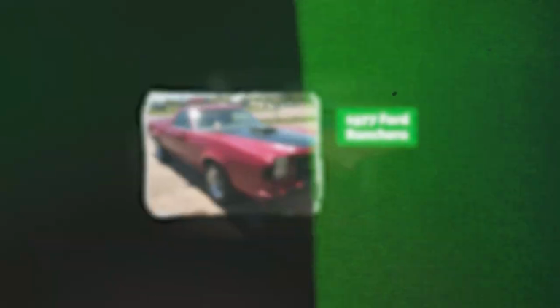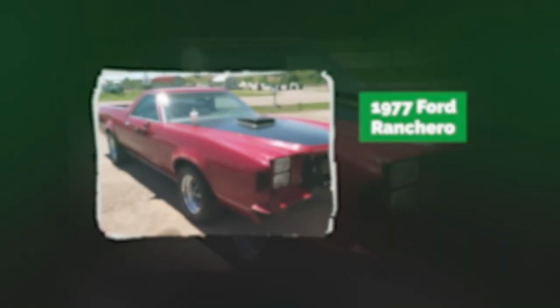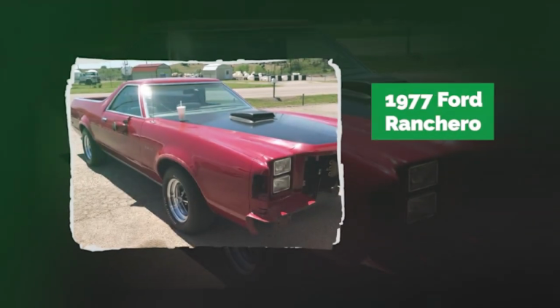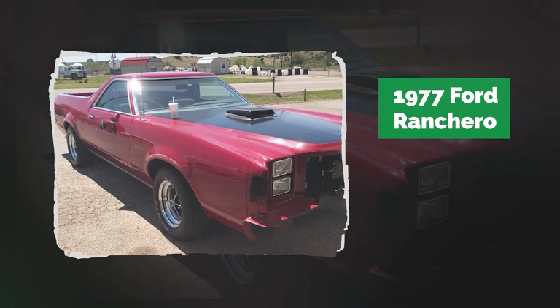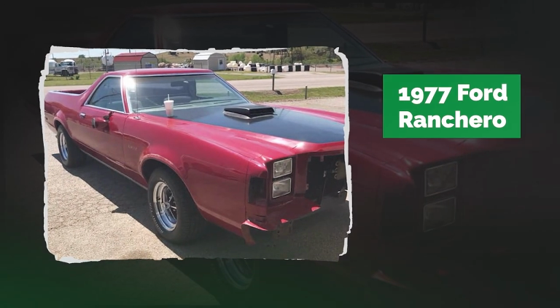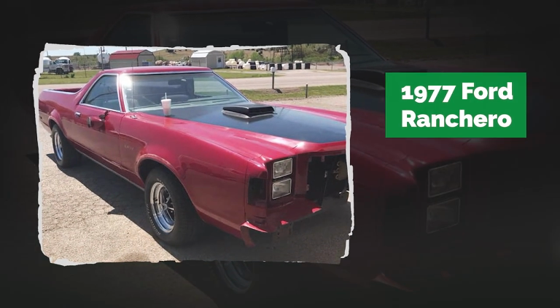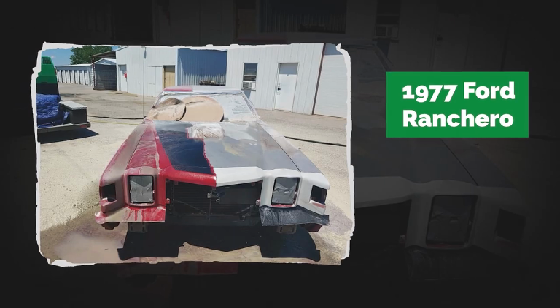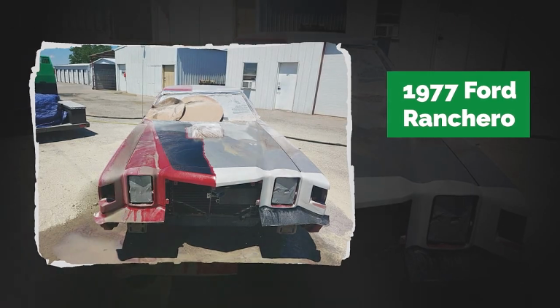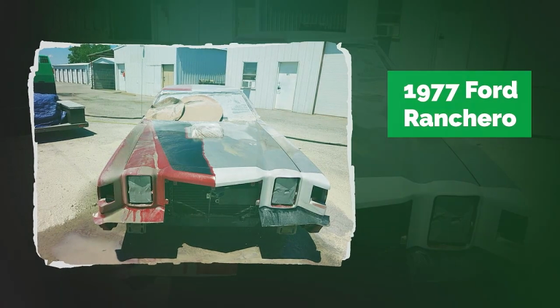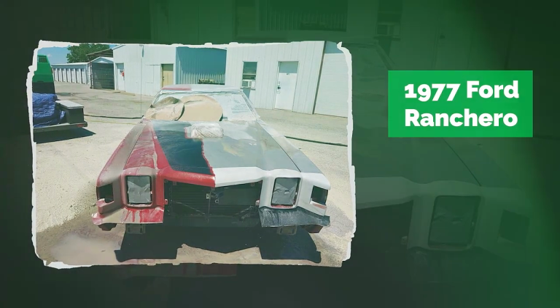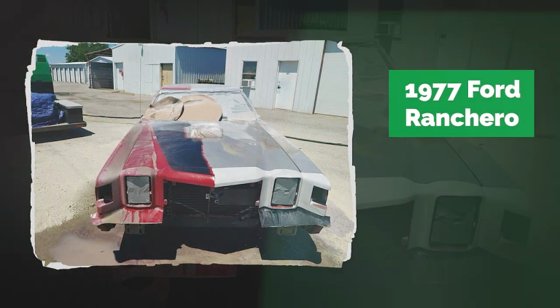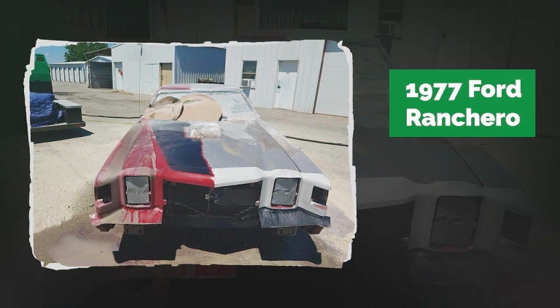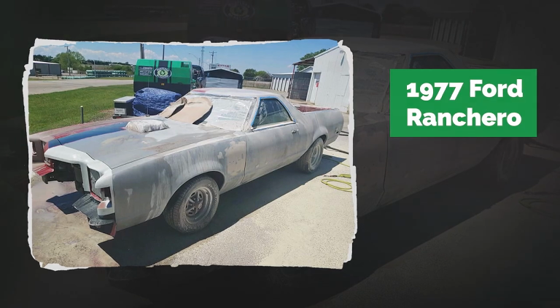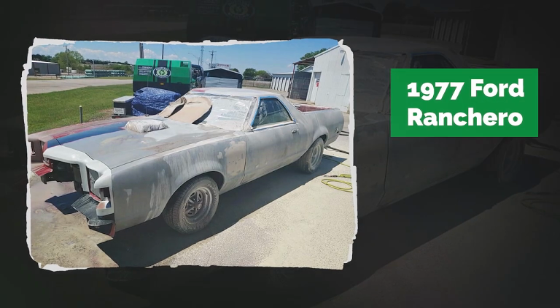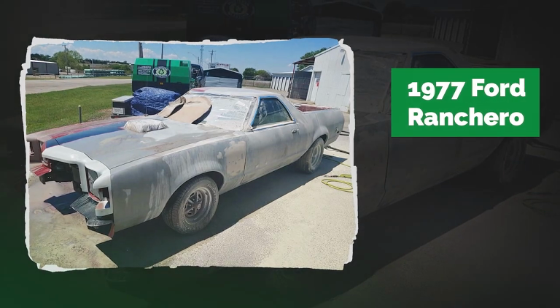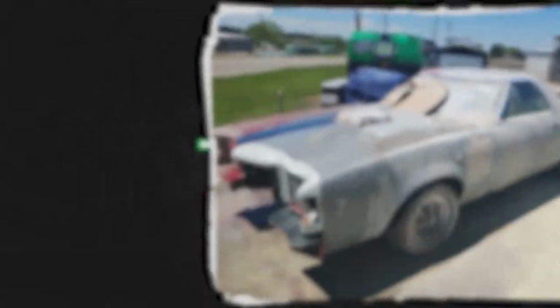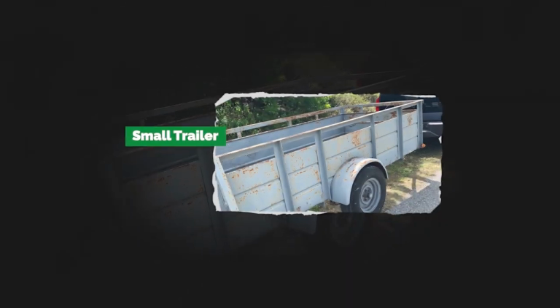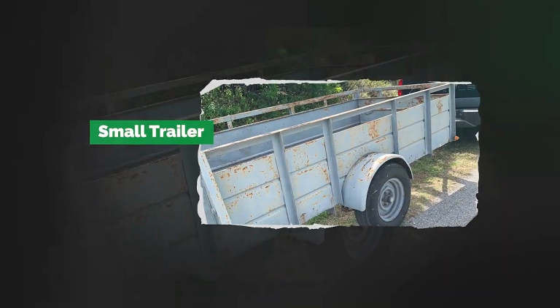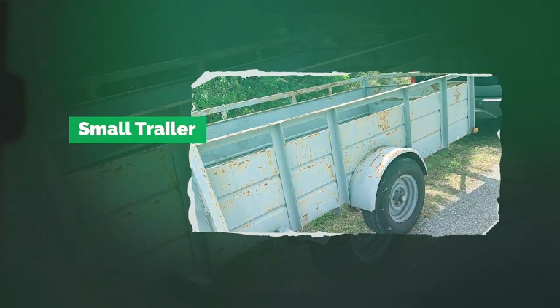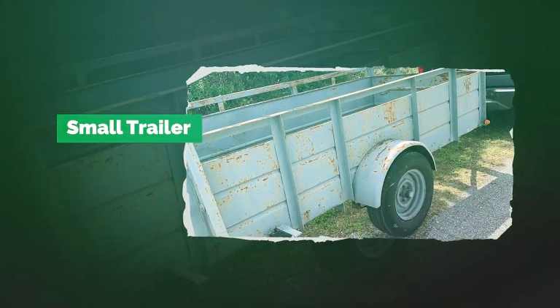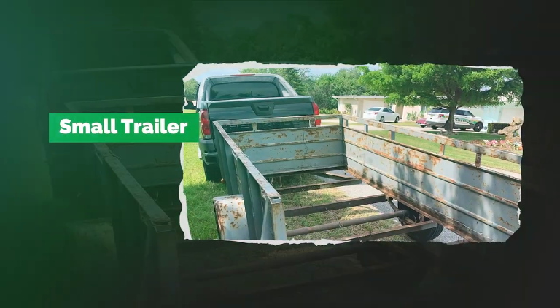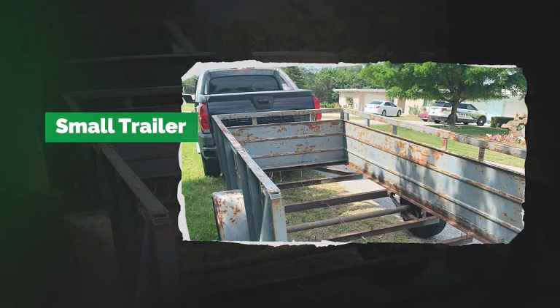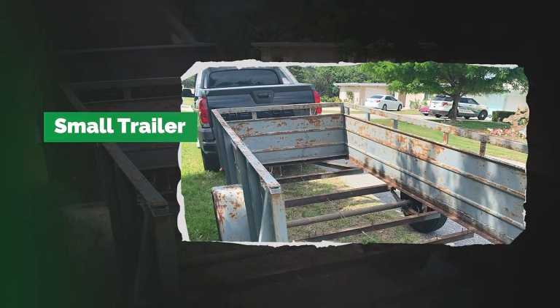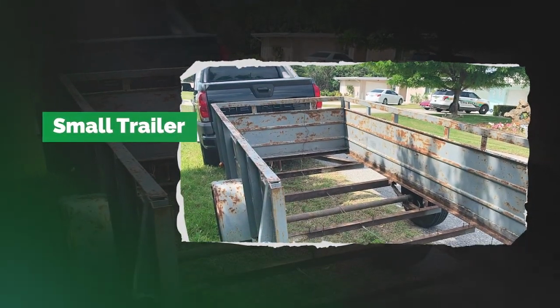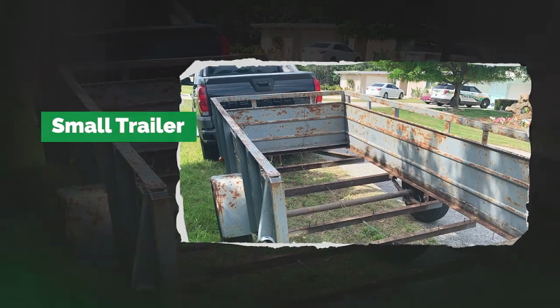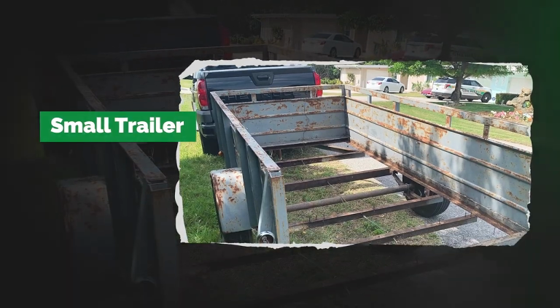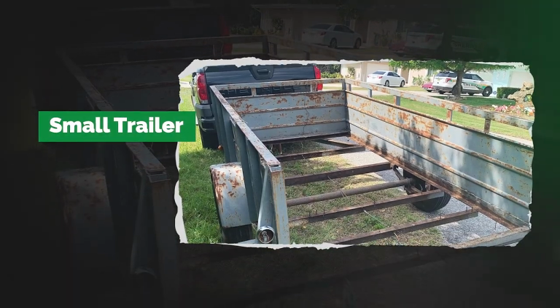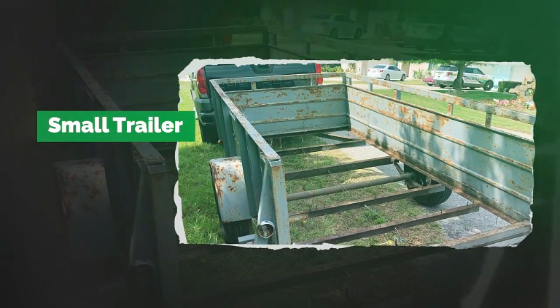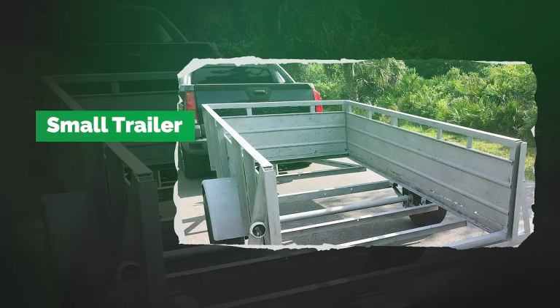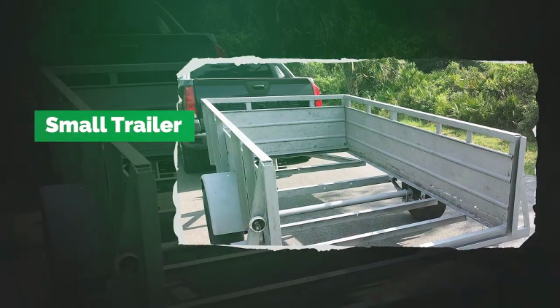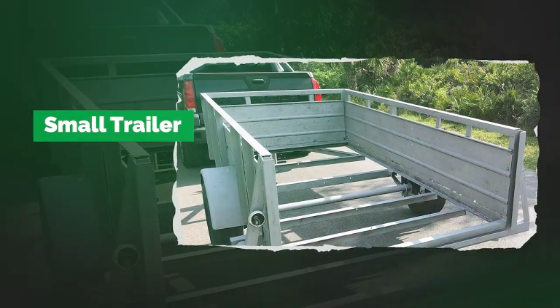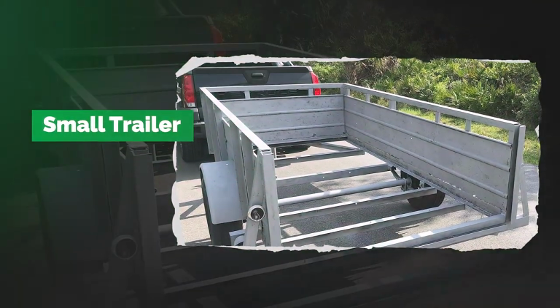This '77 Ranchero got stripped to bare metal for a repaint, and they were able to remove the old body filler. This small trailer looked like it was ready for the scrapyard, but now it looks like it's ready for some plywood and some paint.